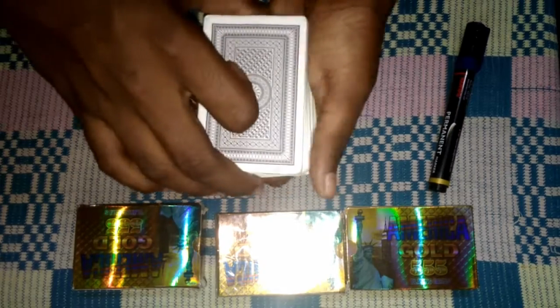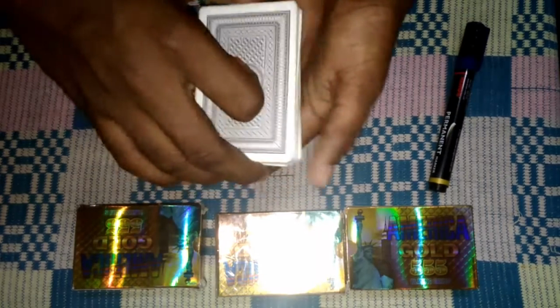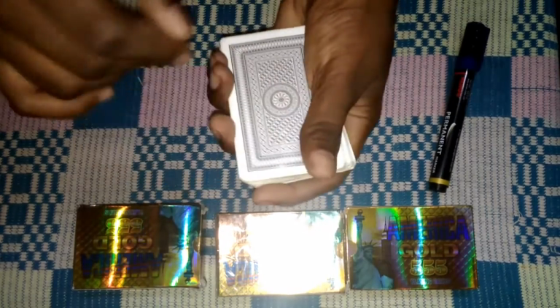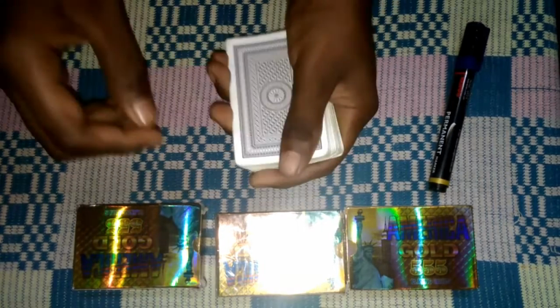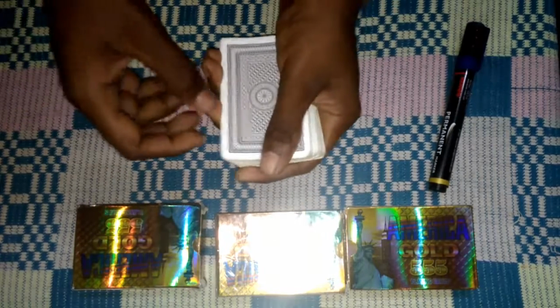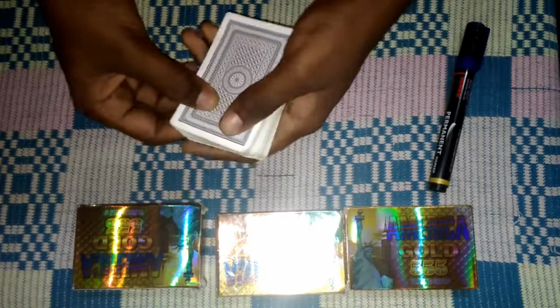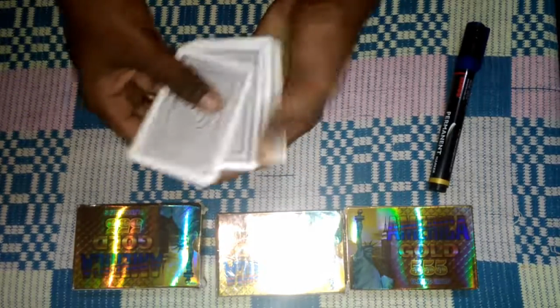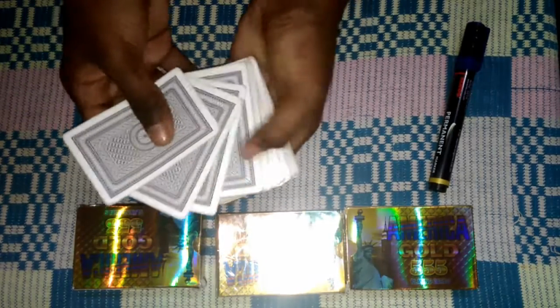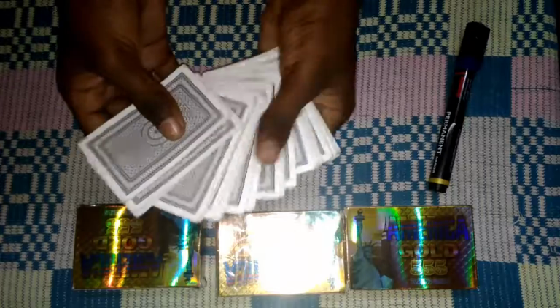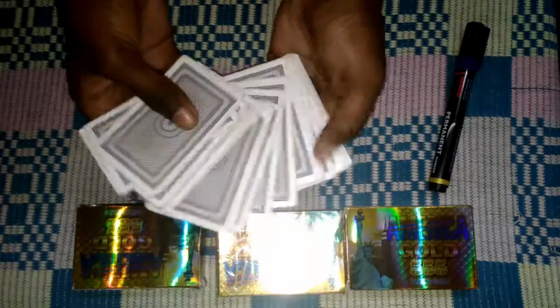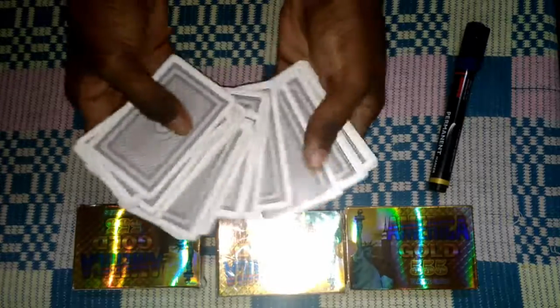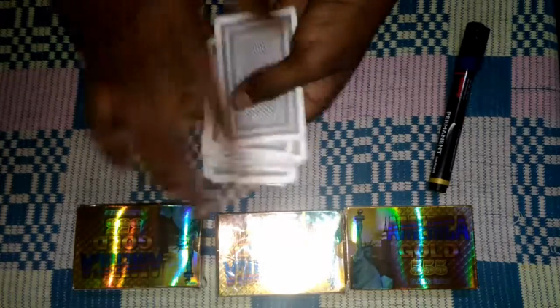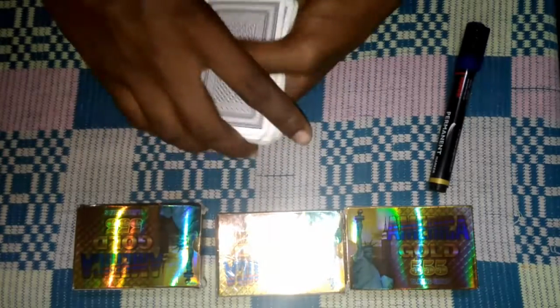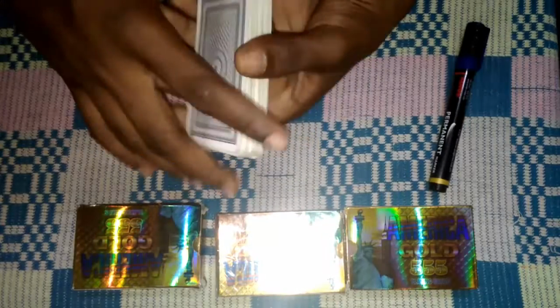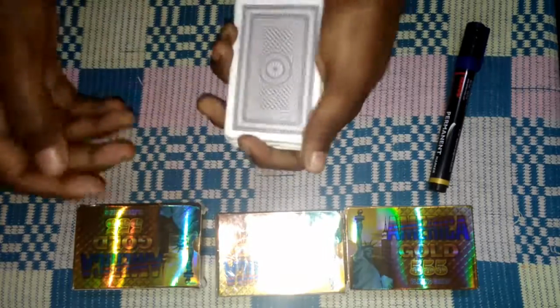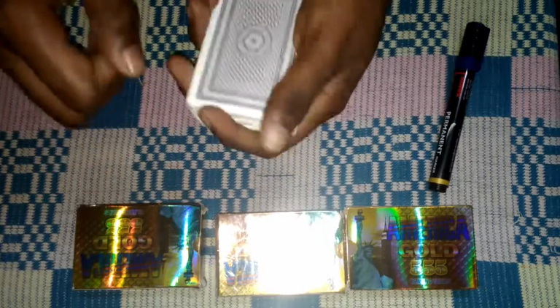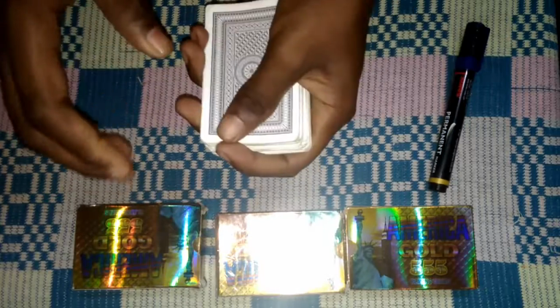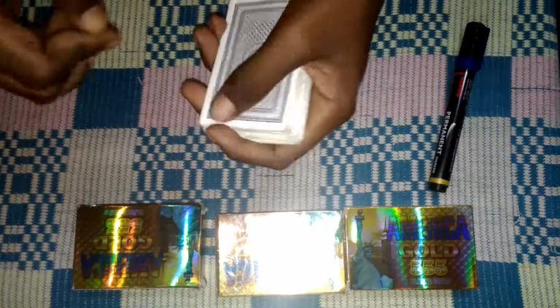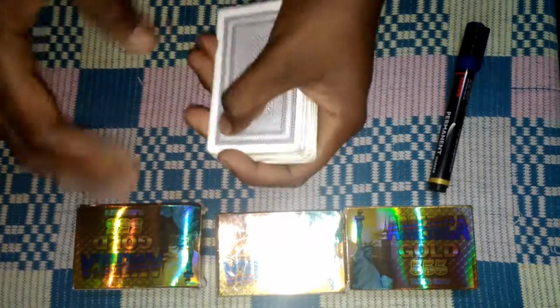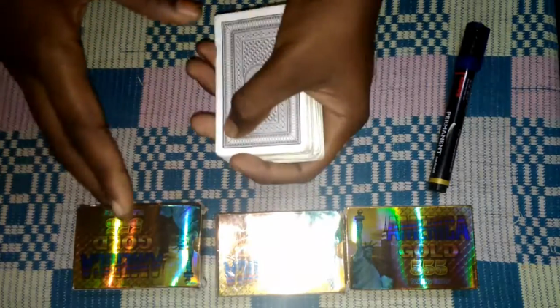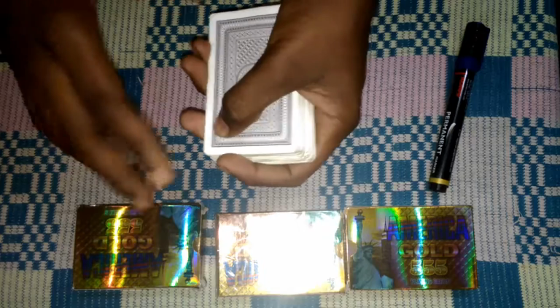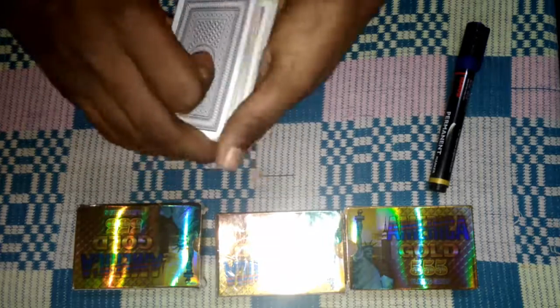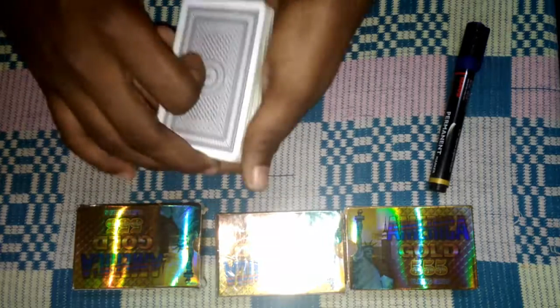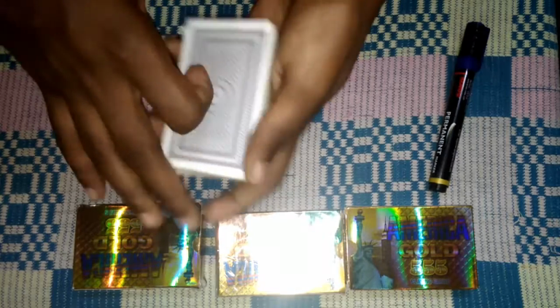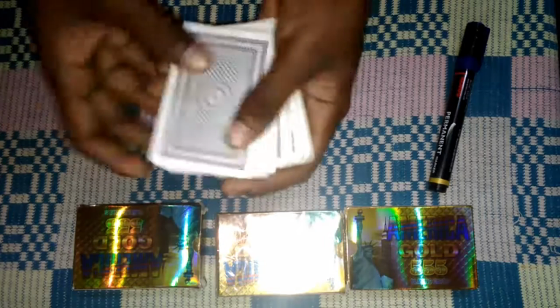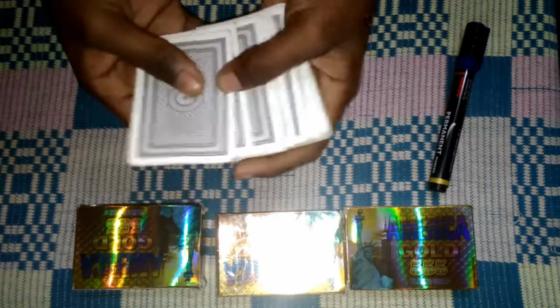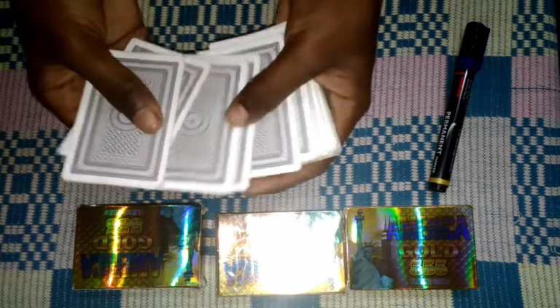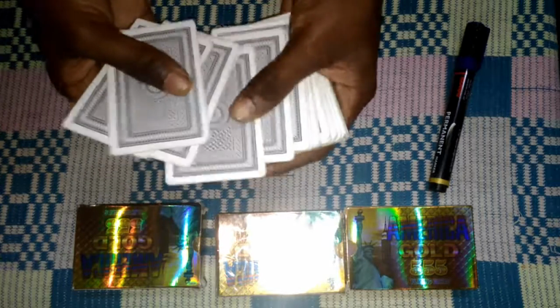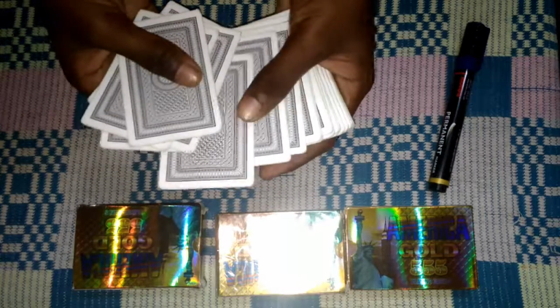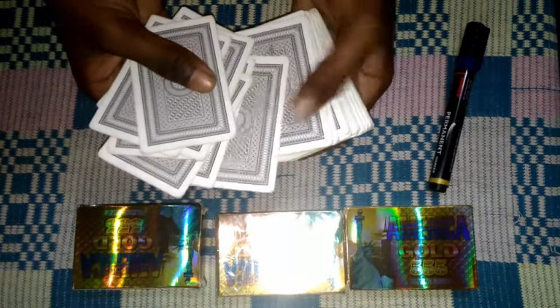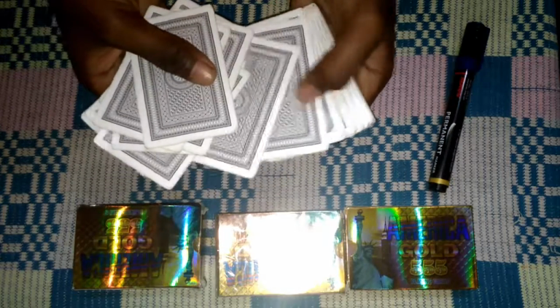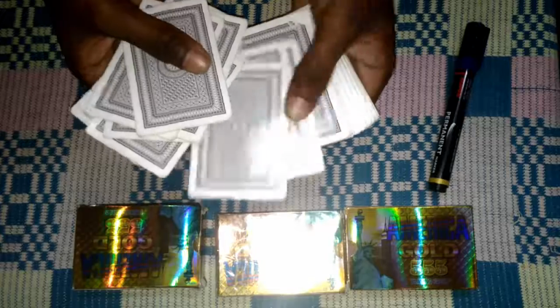Hi guys, today I'm going to teach you the Superman card trick. It's more easy and simple, so let's get started with the performance.